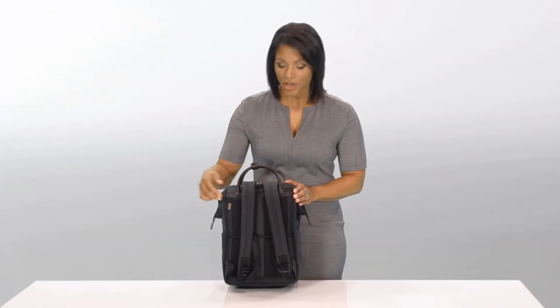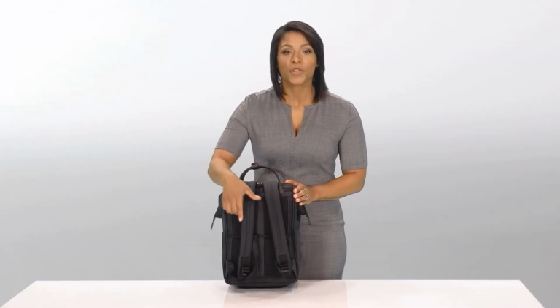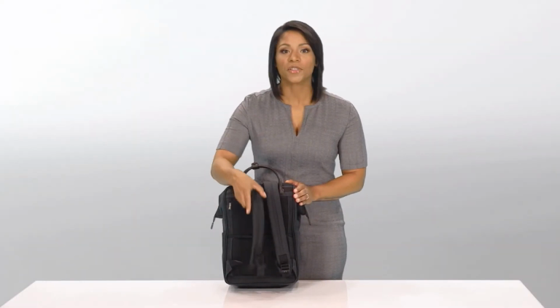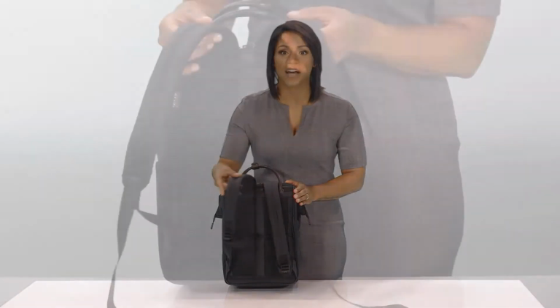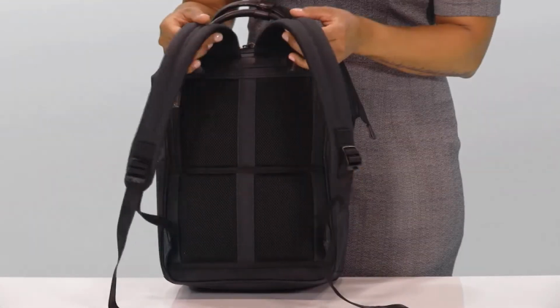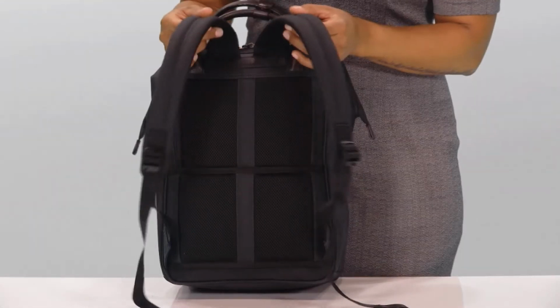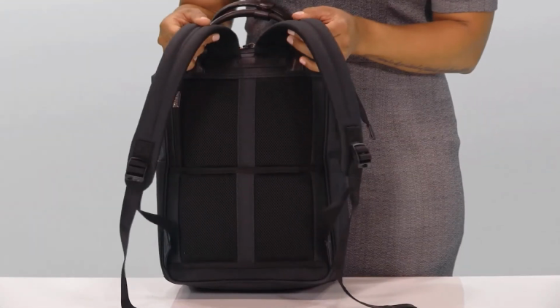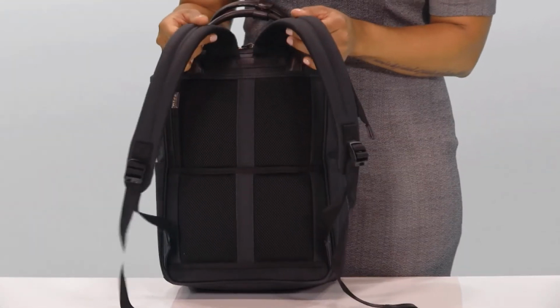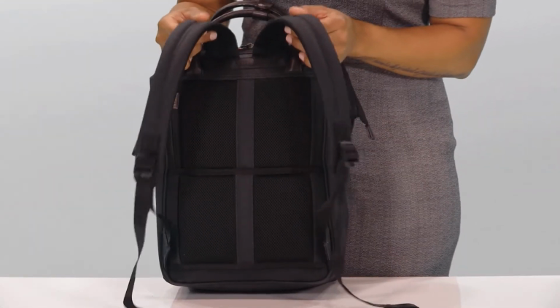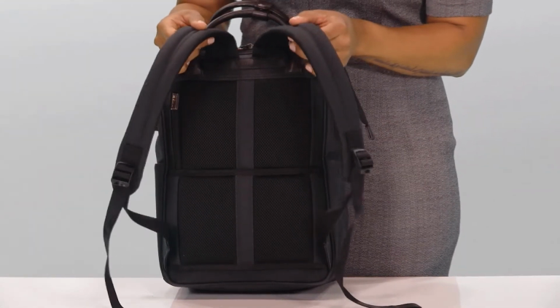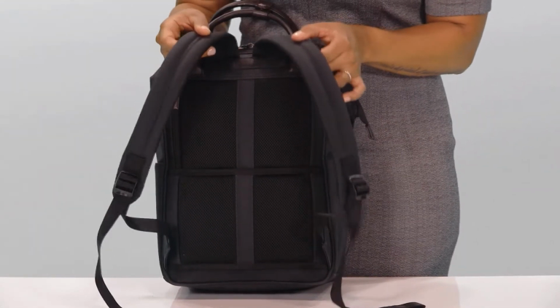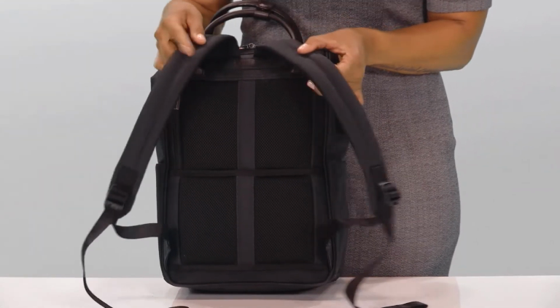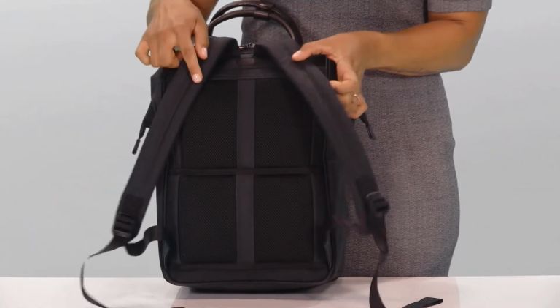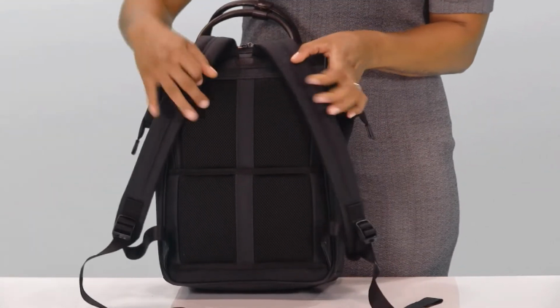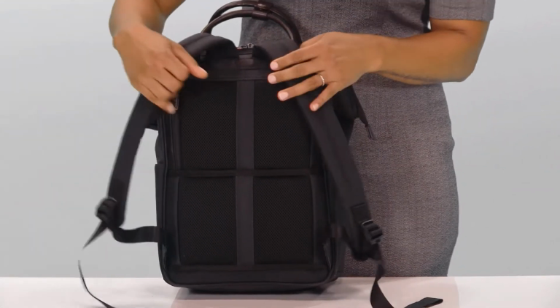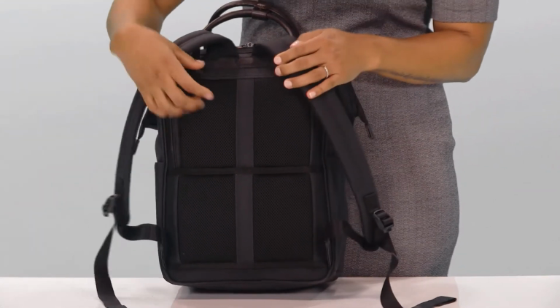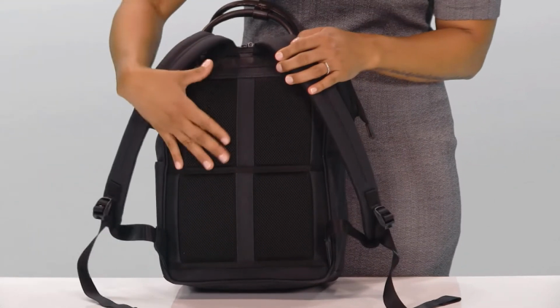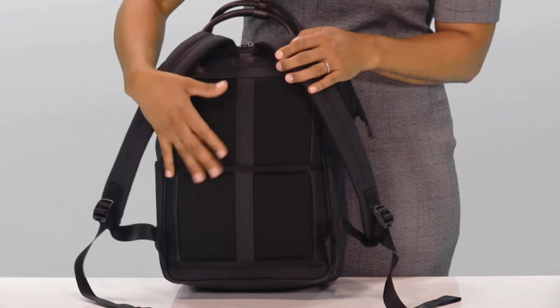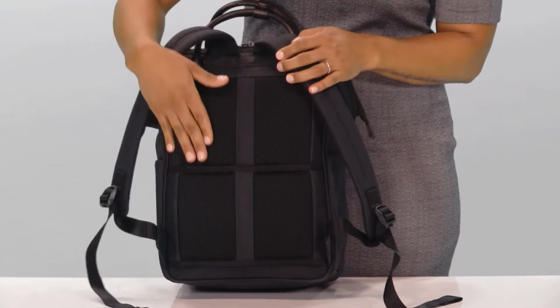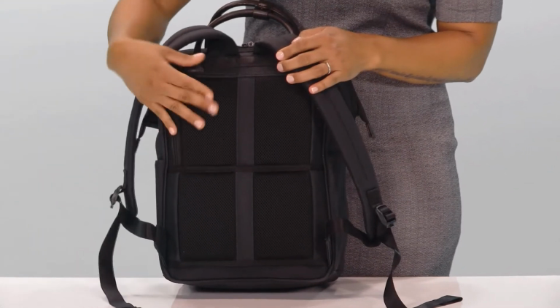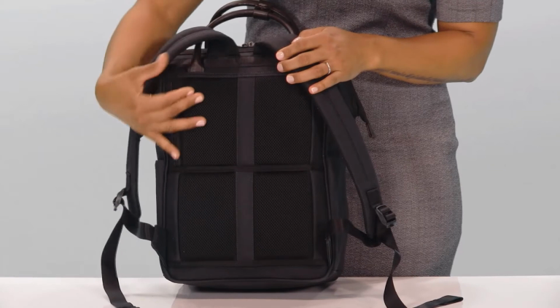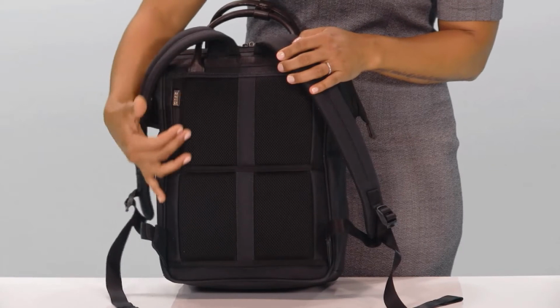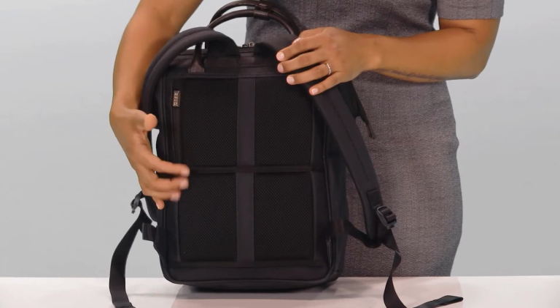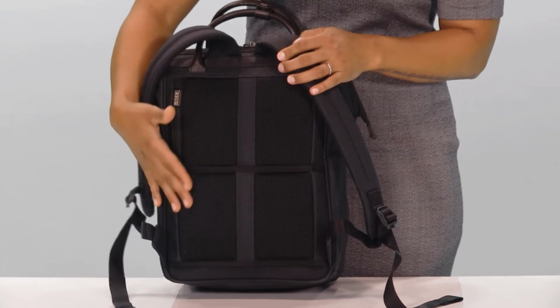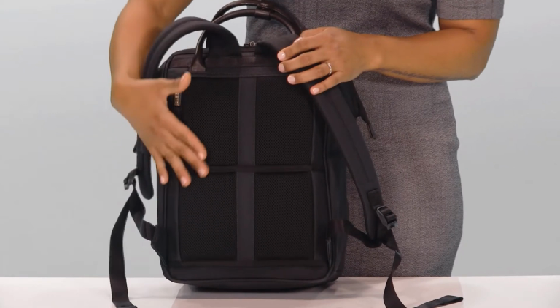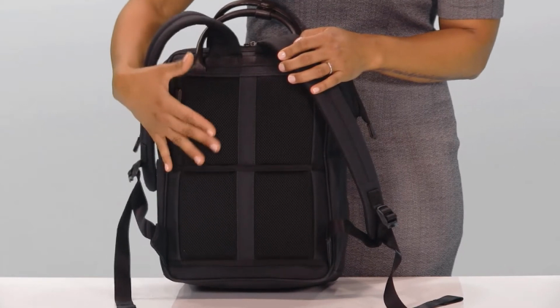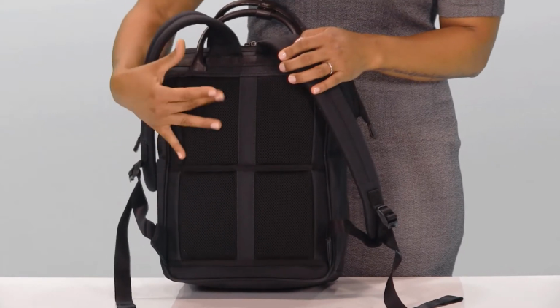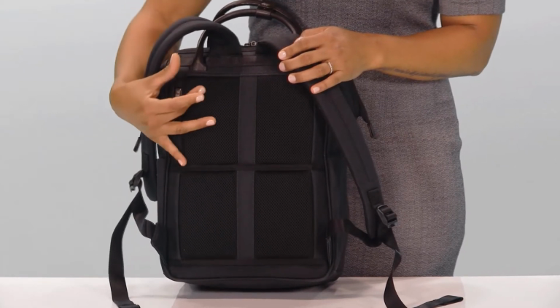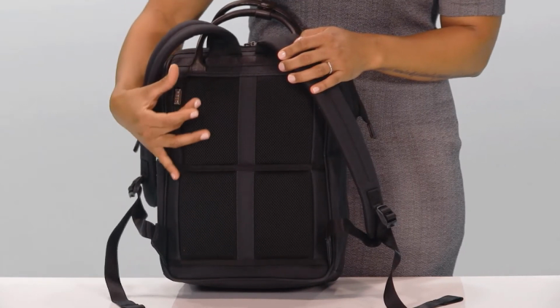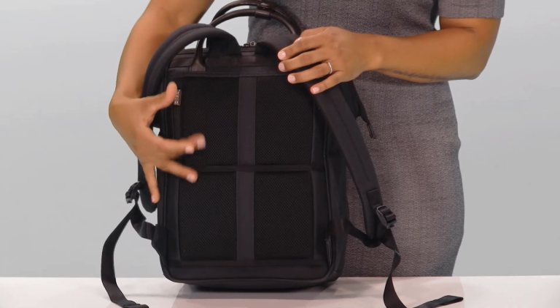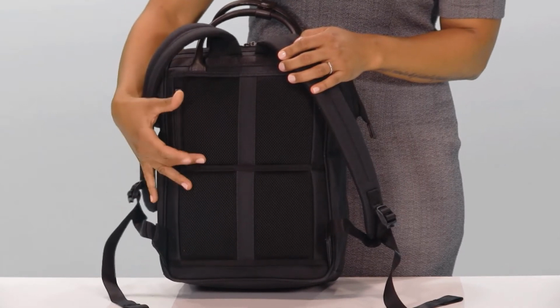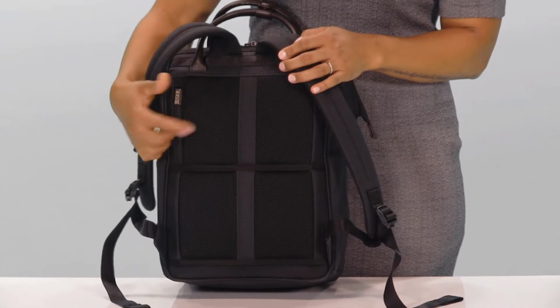You'll also find adjustable padded backpack straps and aerated mesh back padding to allow air to circulate against your body, keeping your back cool.